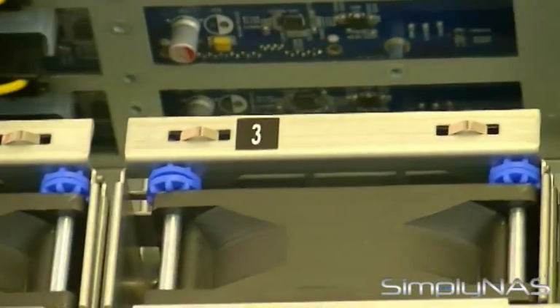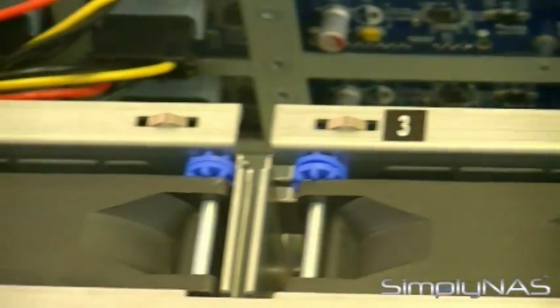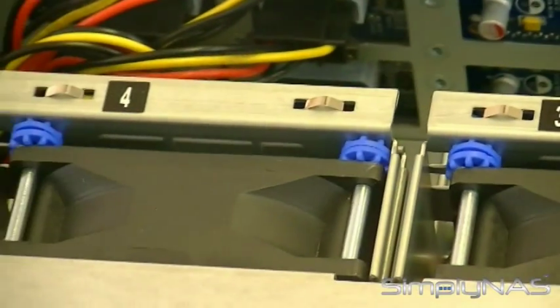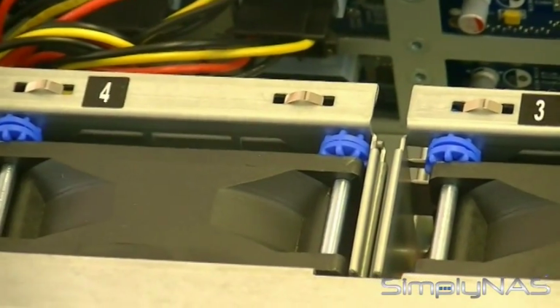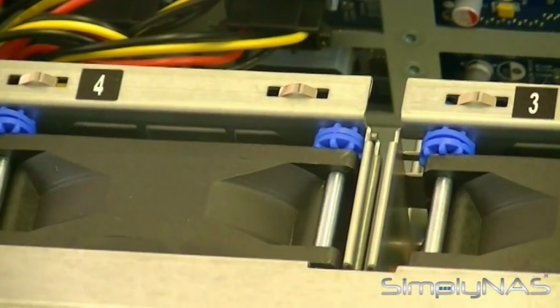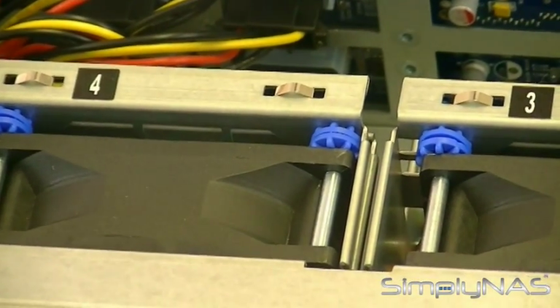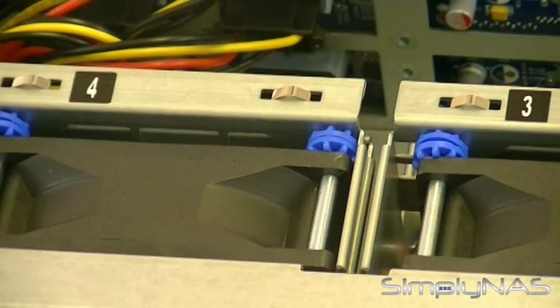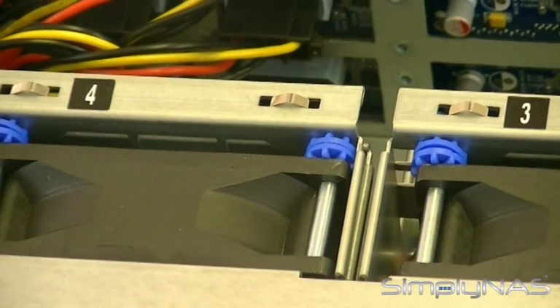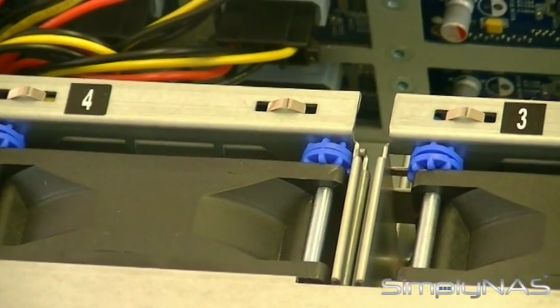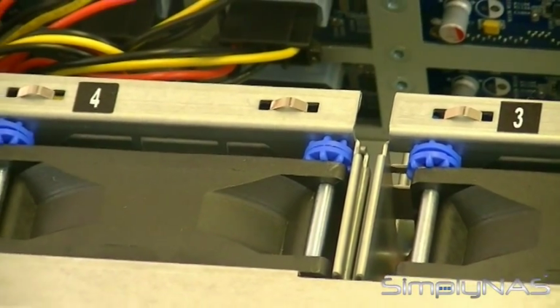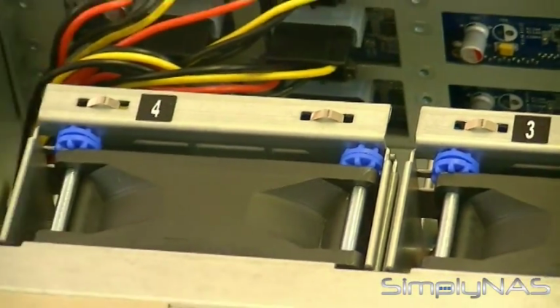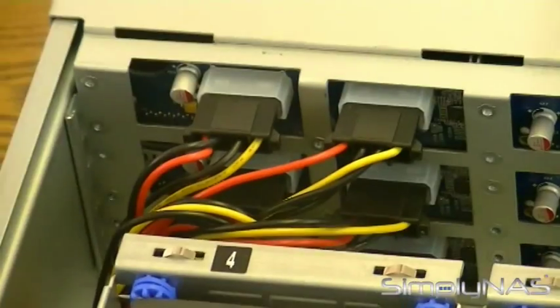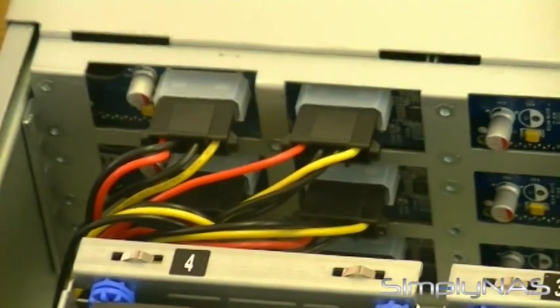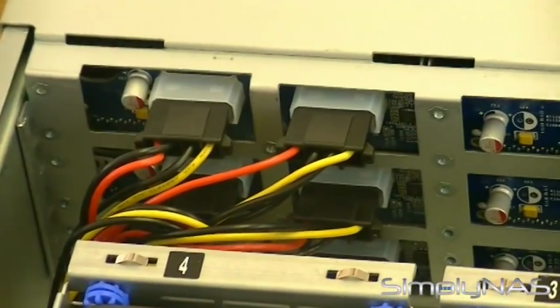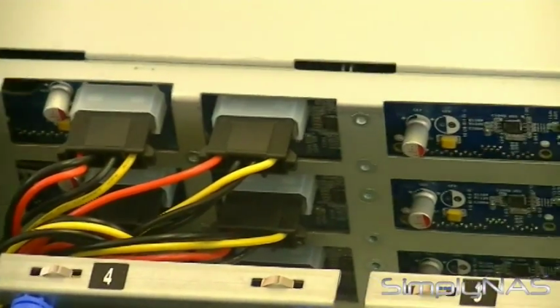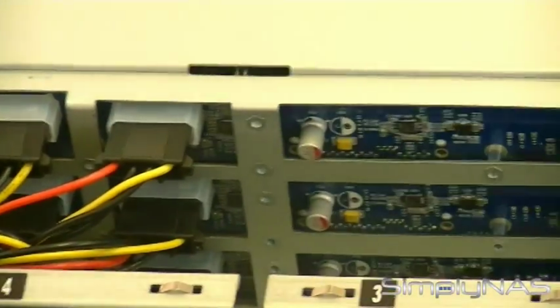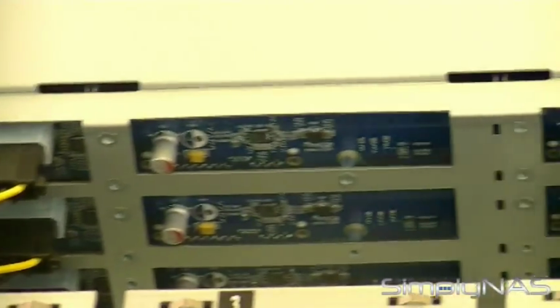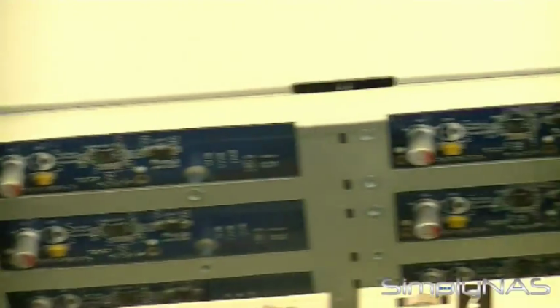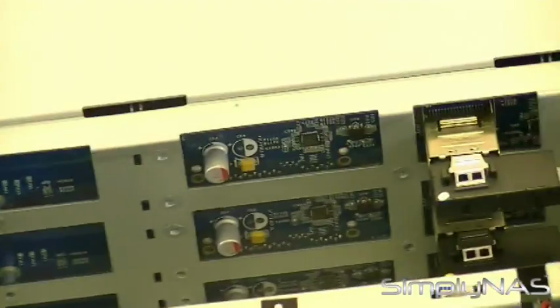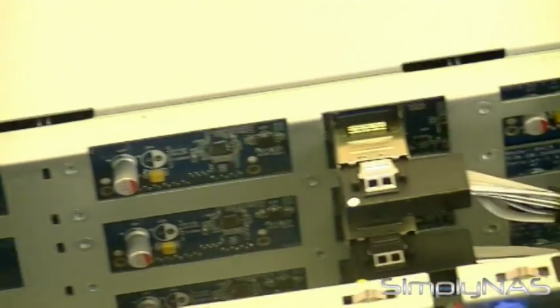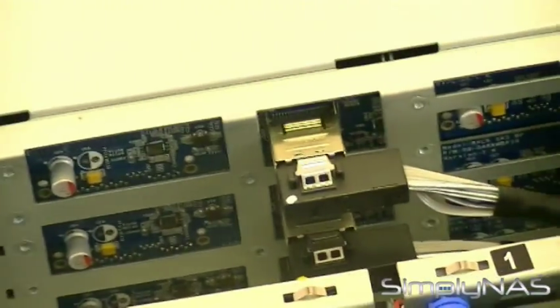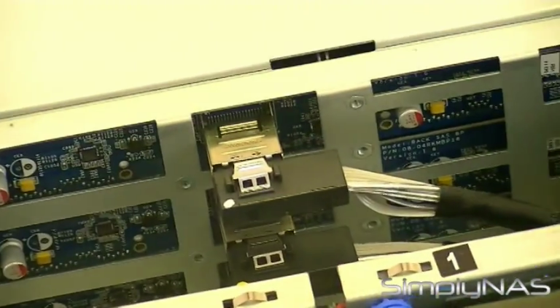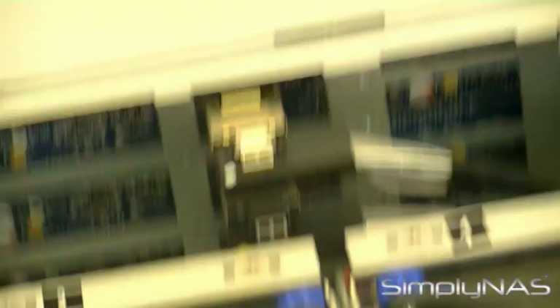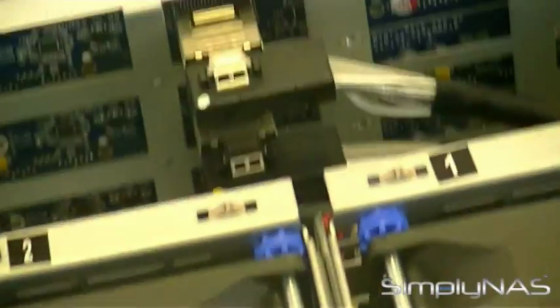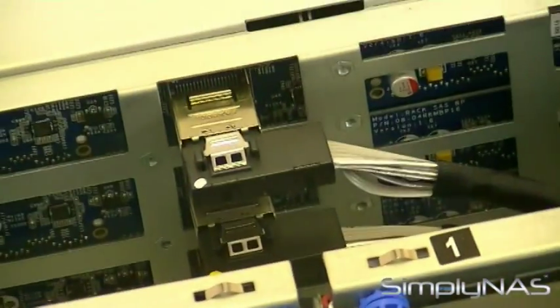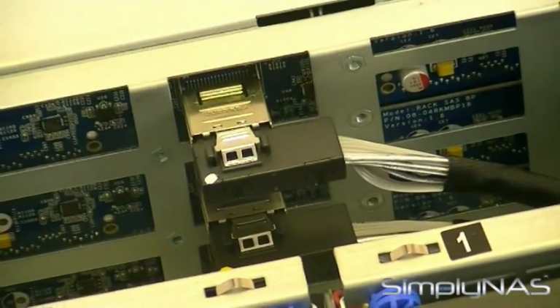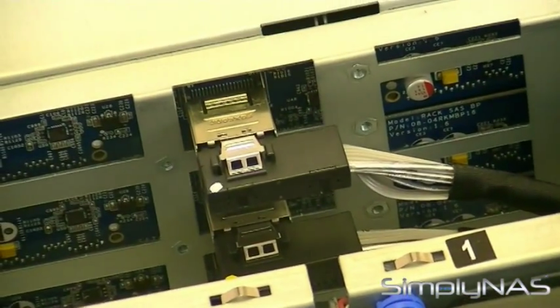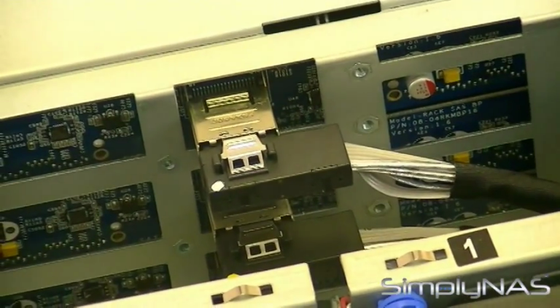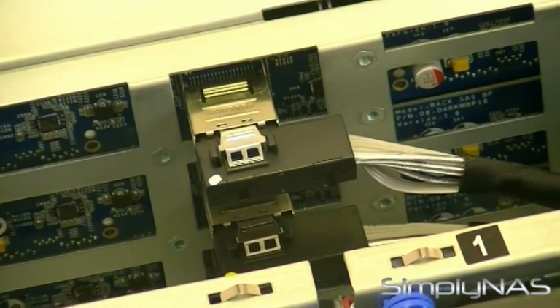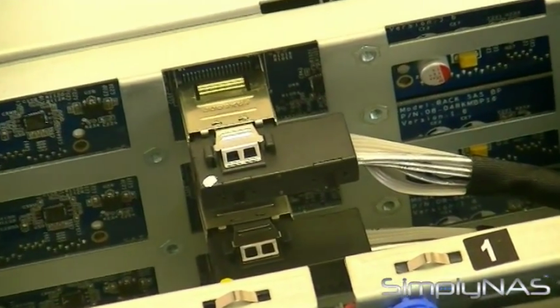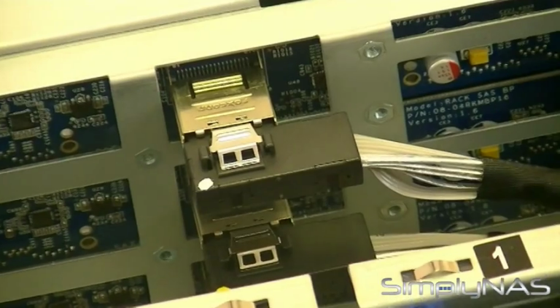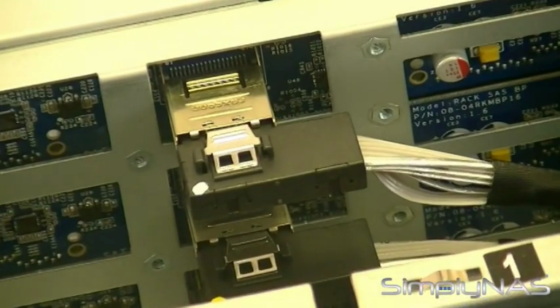The RS3614XS Plus is VMware, Citrix, and Microsoft Hyper-V certified. SSD caching technology boosts throughput, and high availability and disaster recovery solutions are included. It also runs on the Synology DiskStation Manager.